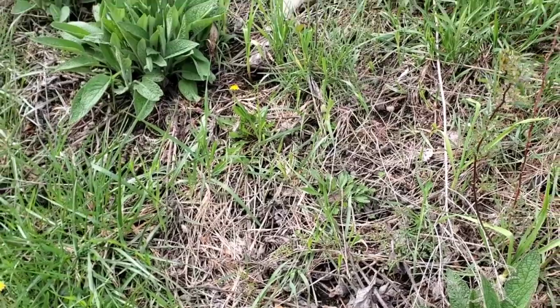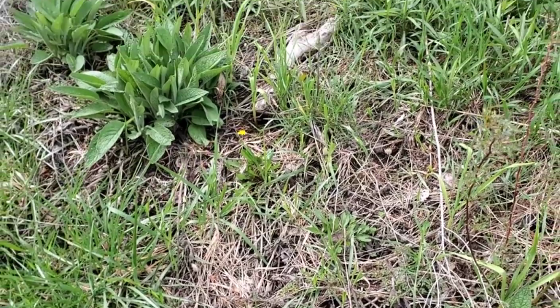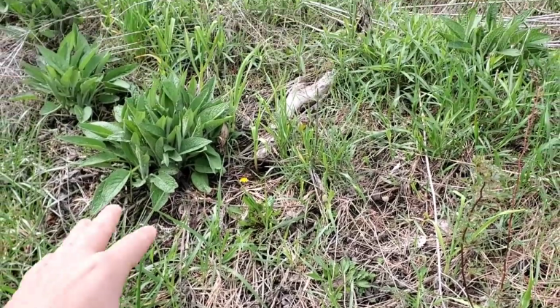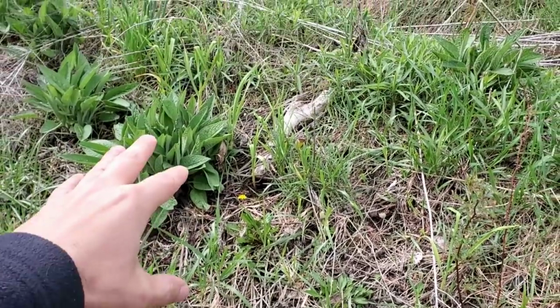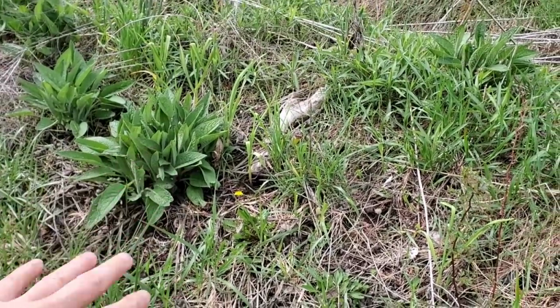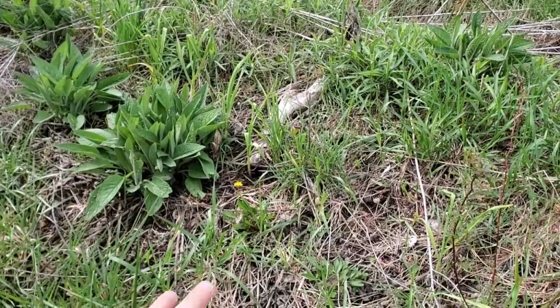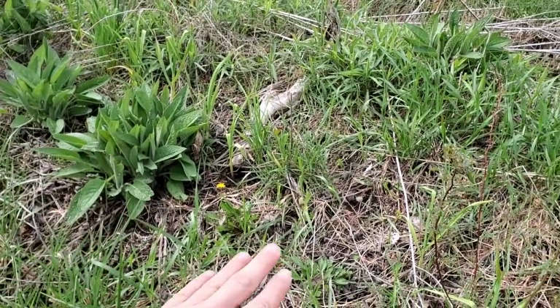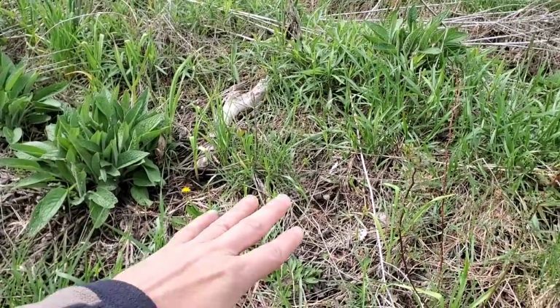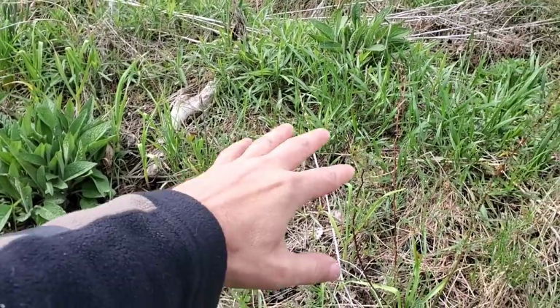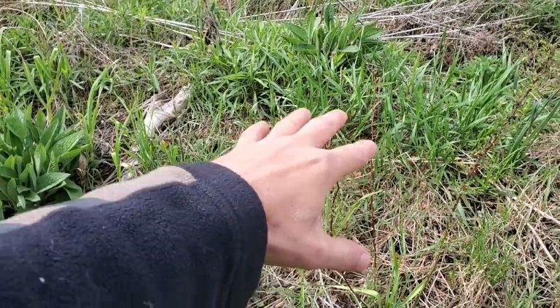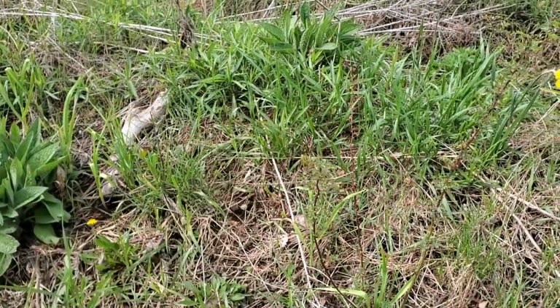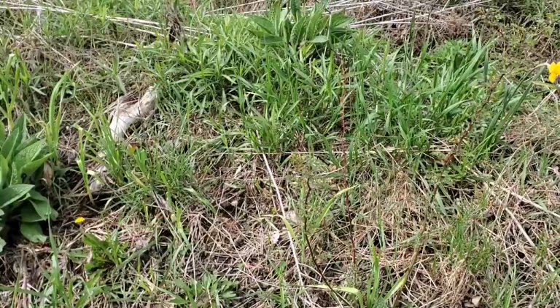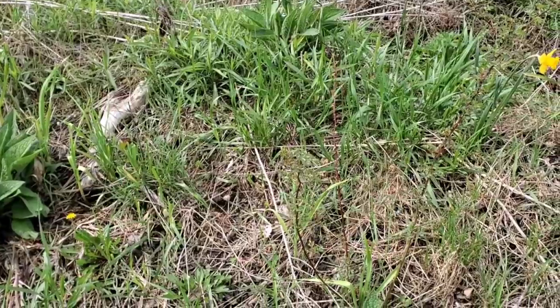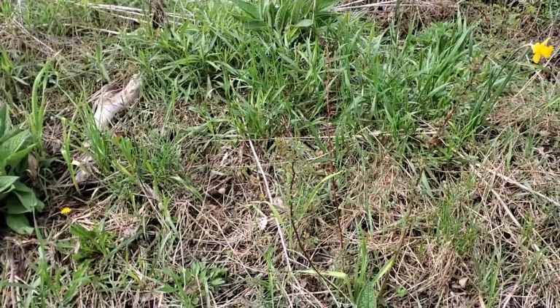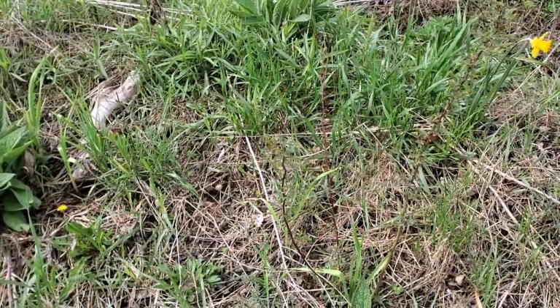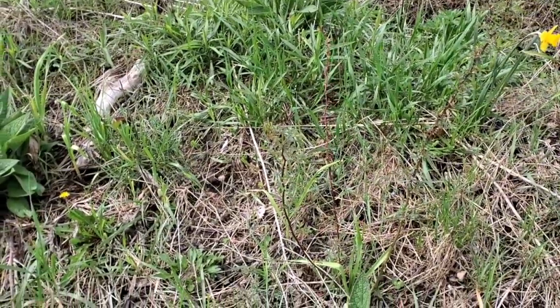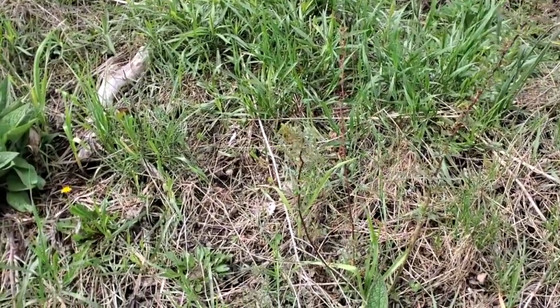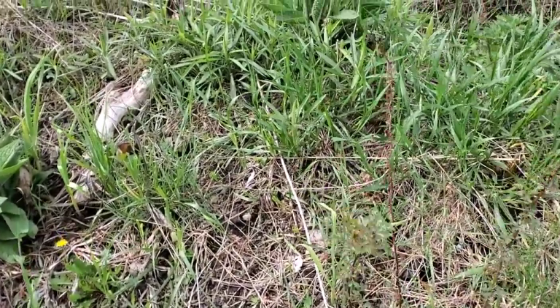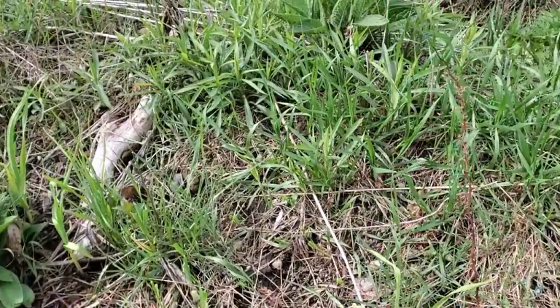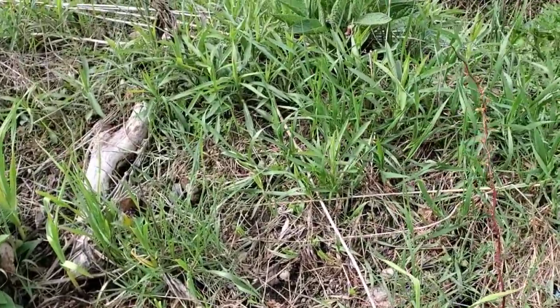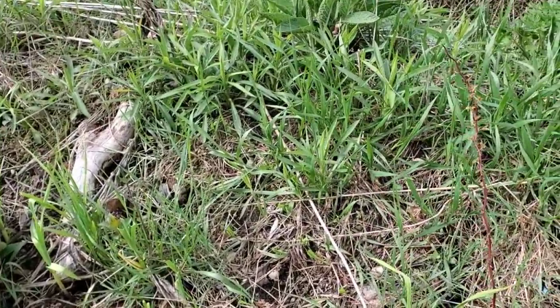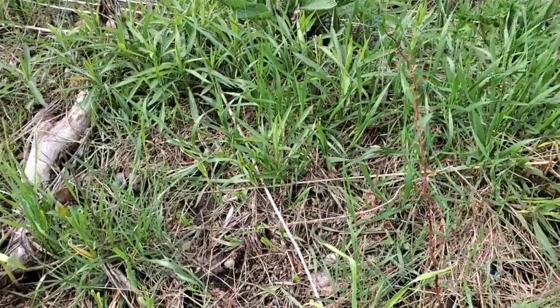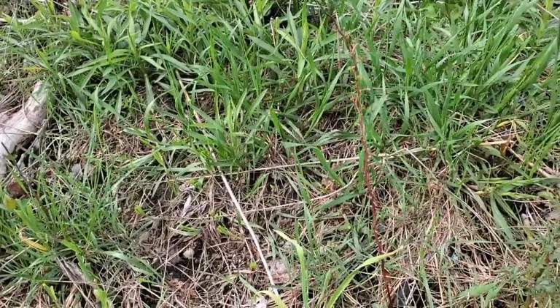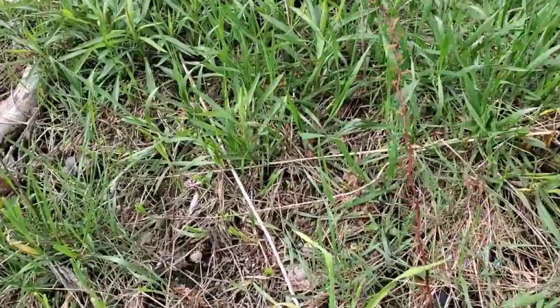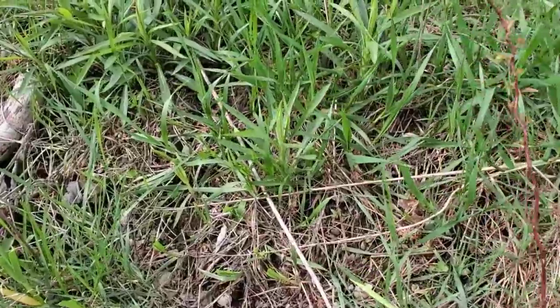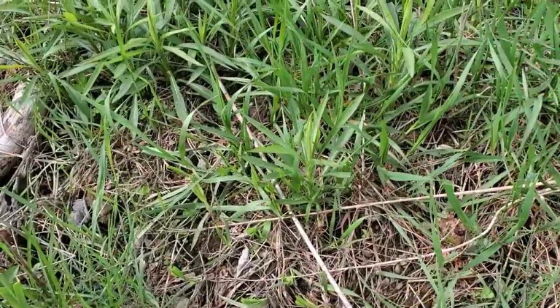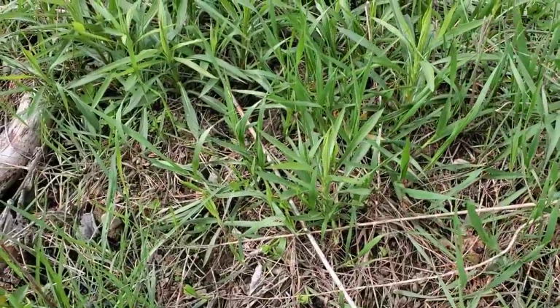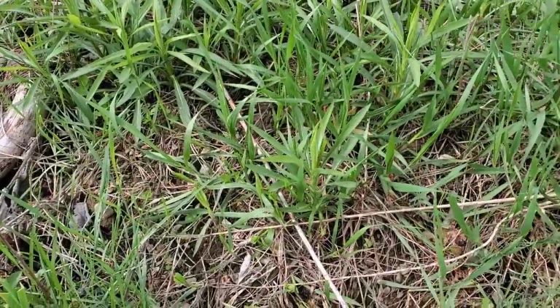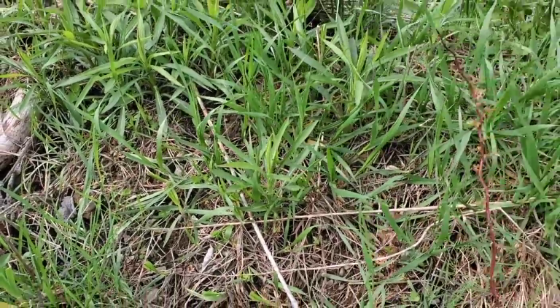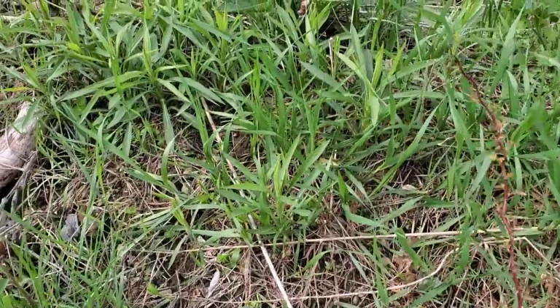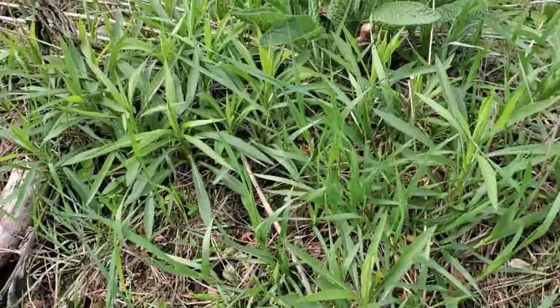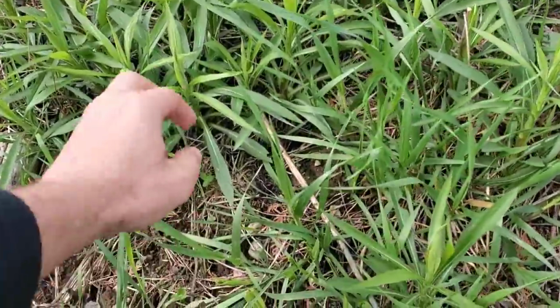Where the bare spot was, the grasses have crept right in and established on the side of the hill. Not all of these are grasses — I'm going to ID this one too. I believe this is goldenrod, which is a useful plant and a good pollinator.